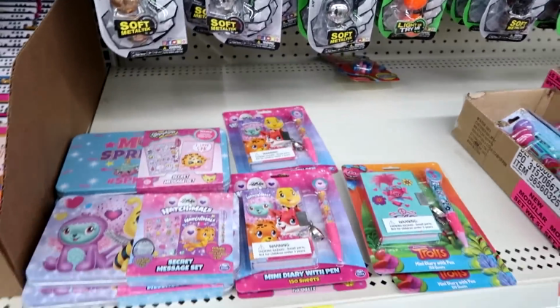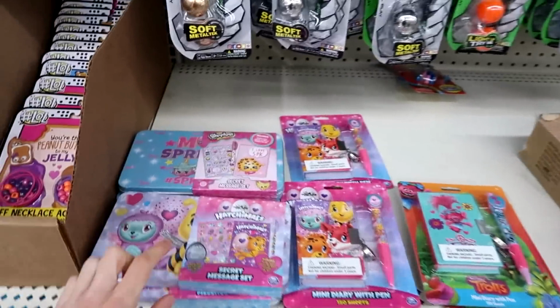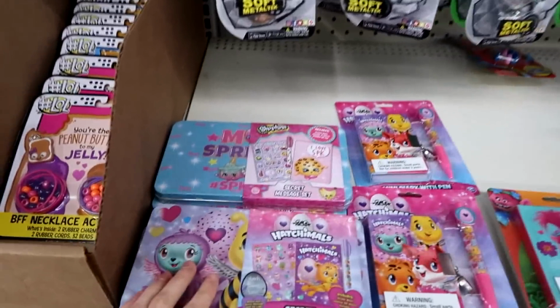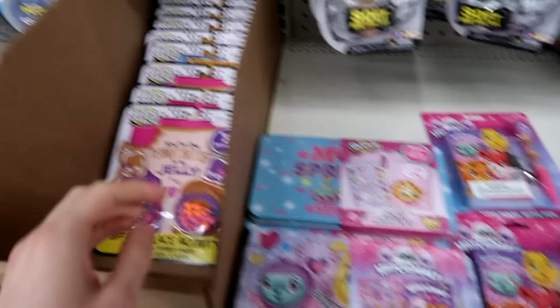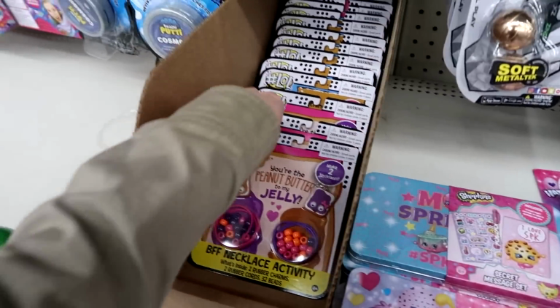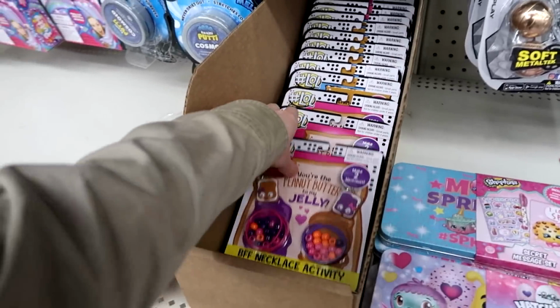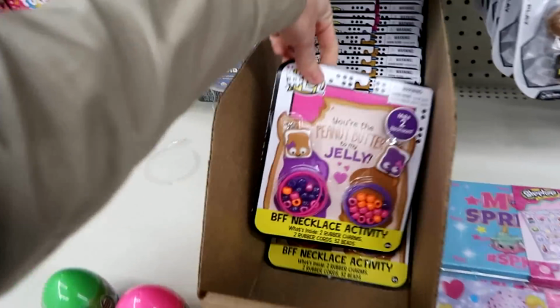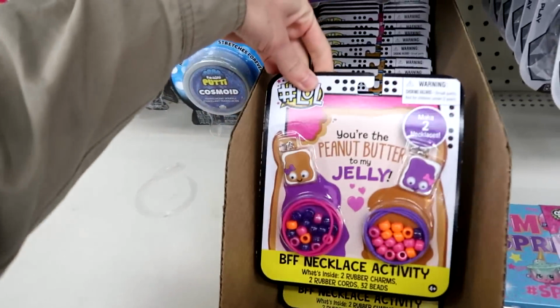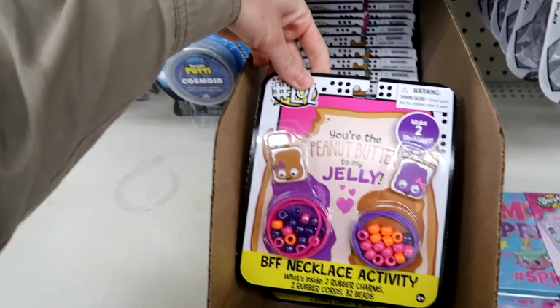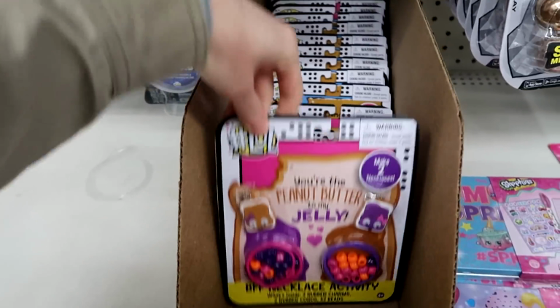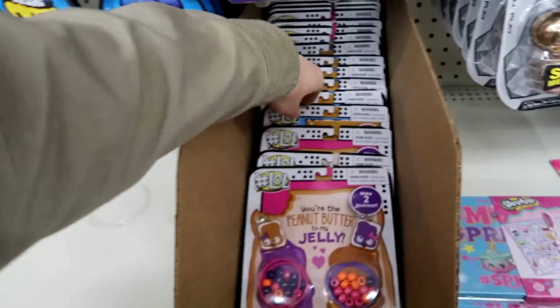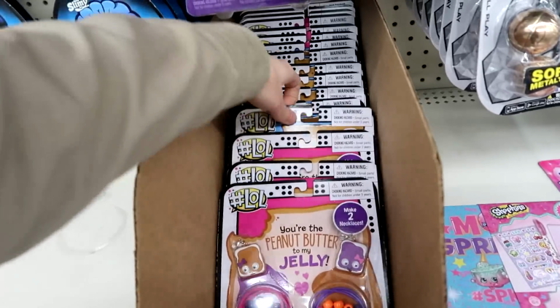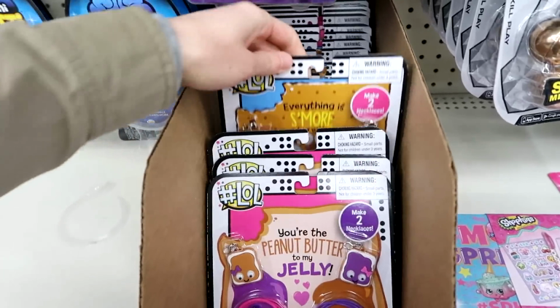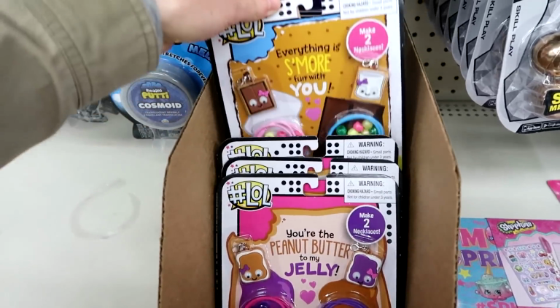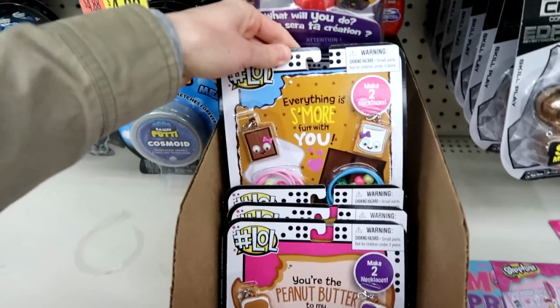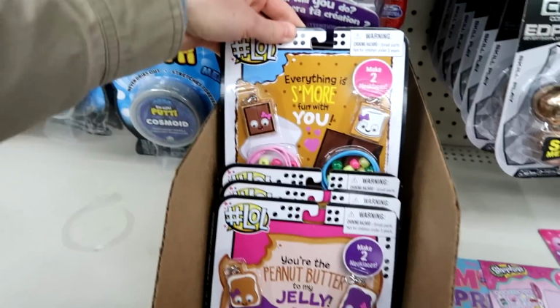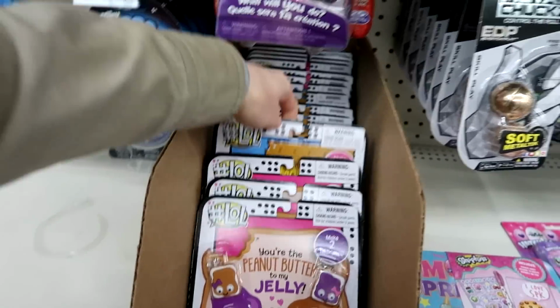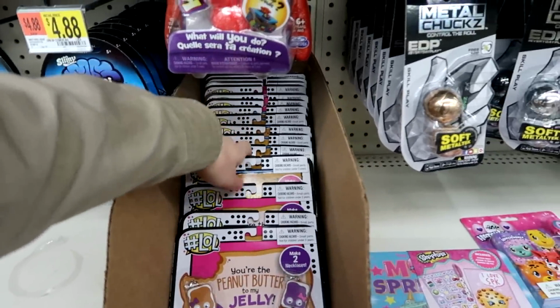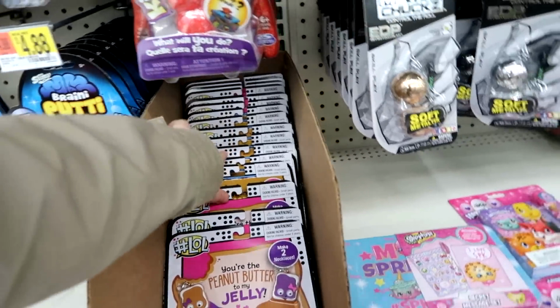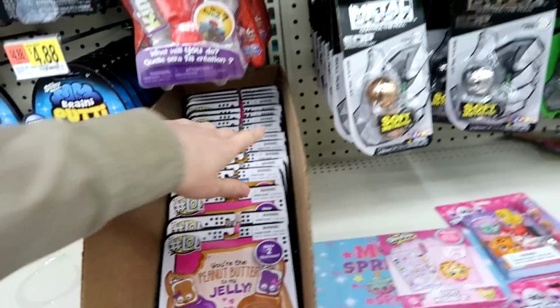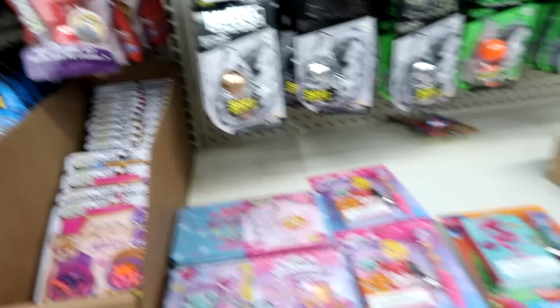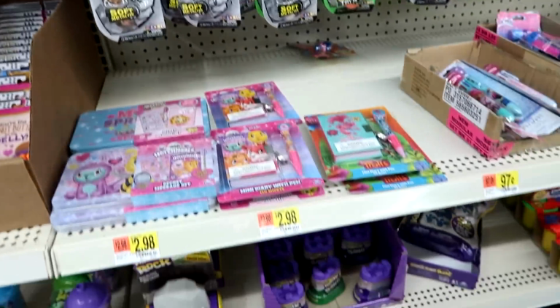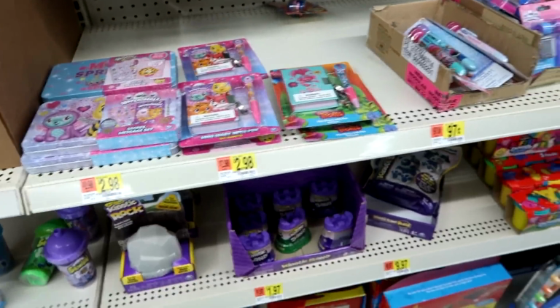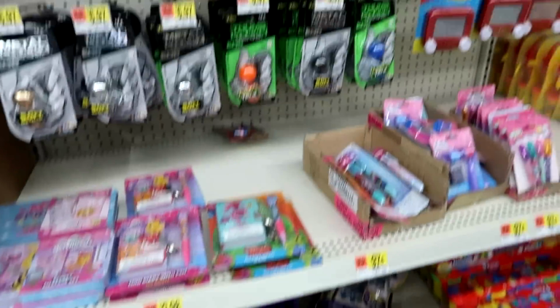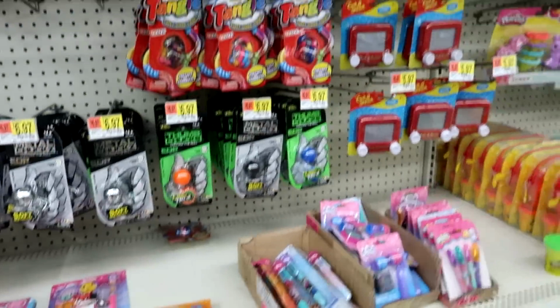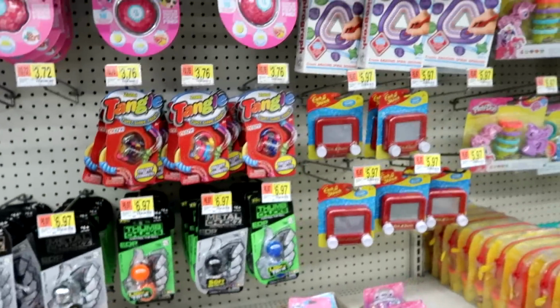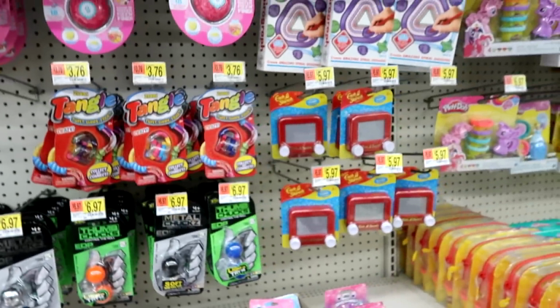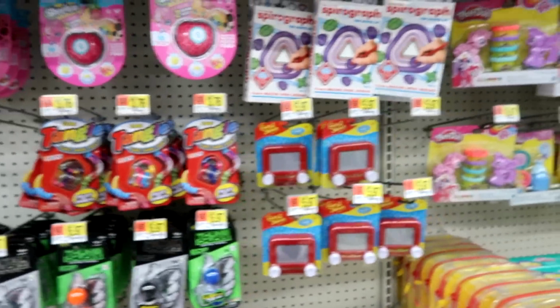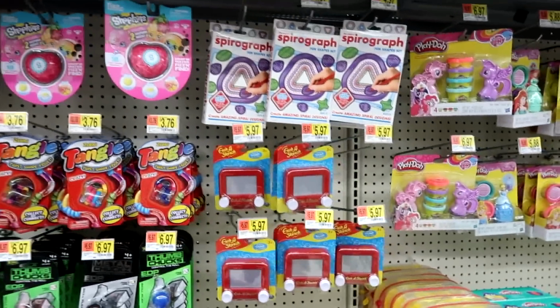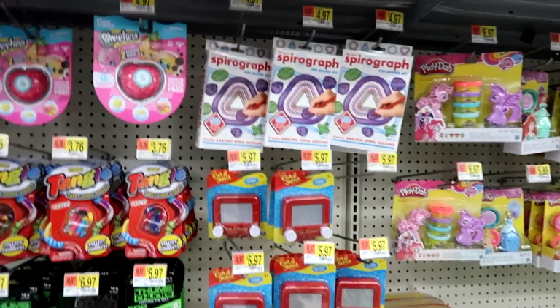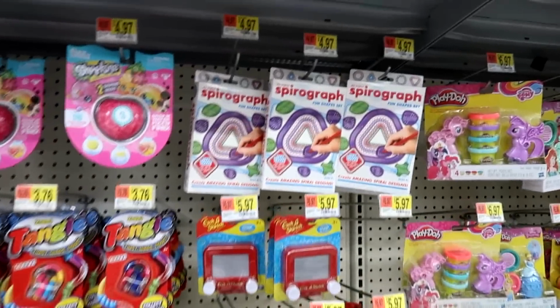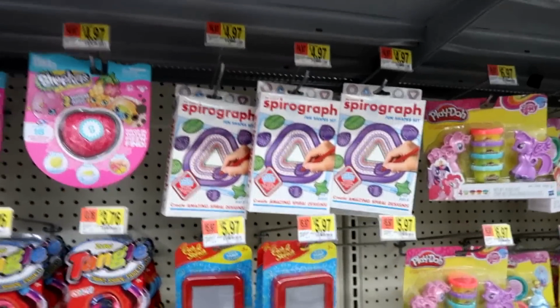There's some Hatchimals packs. Look at this — Peanut Butter and Jelly jewelry set. And then this one's a S'more one. That's cute. A little Etch-A-Sketch. Spirograph — I love Spirograph.